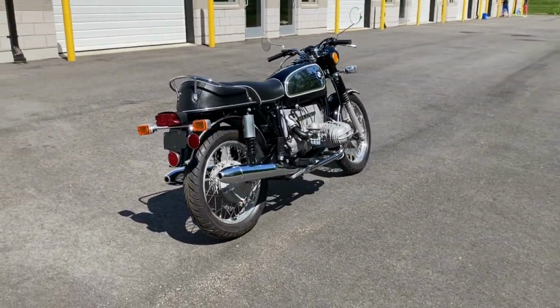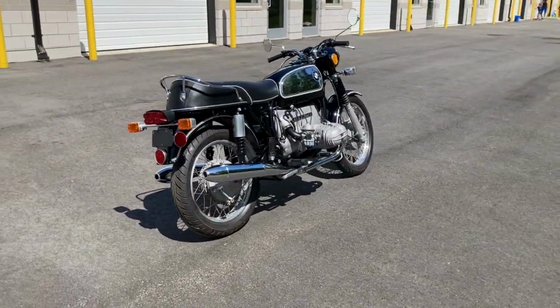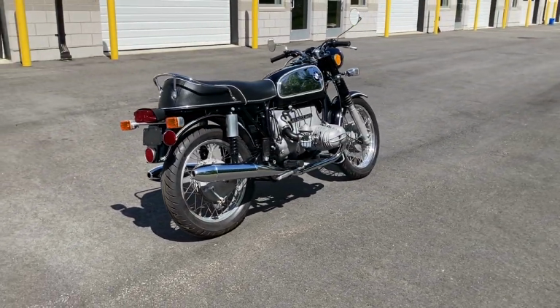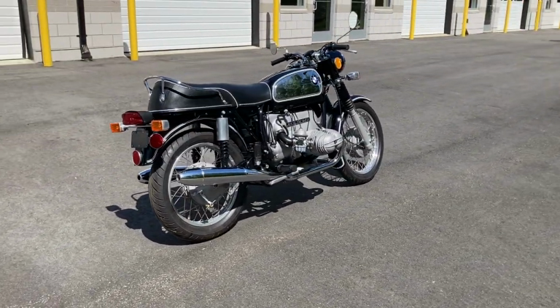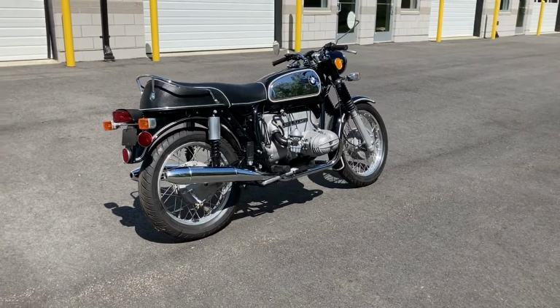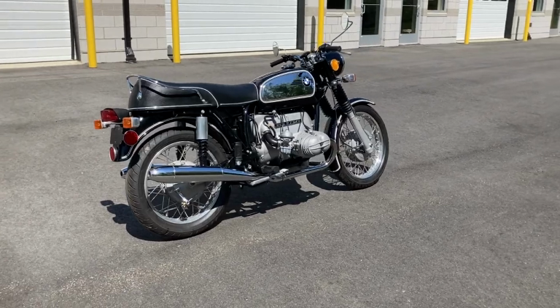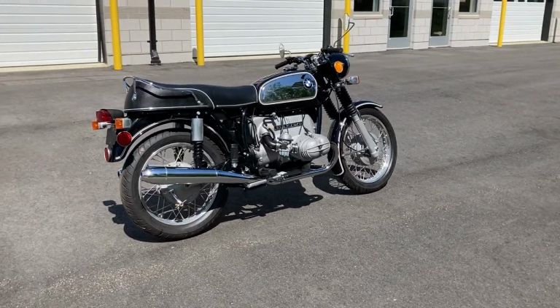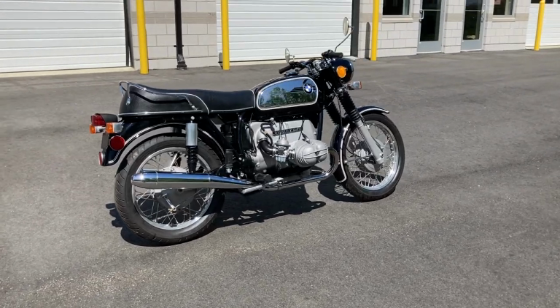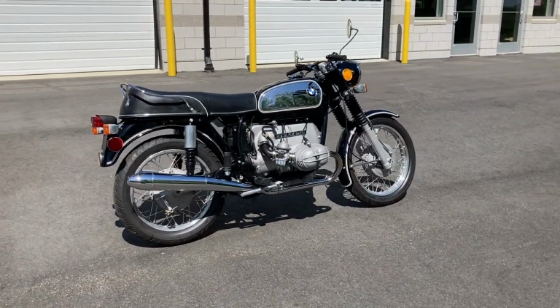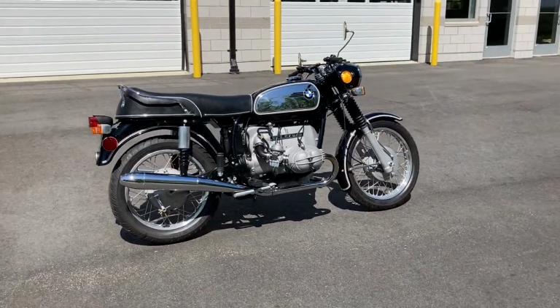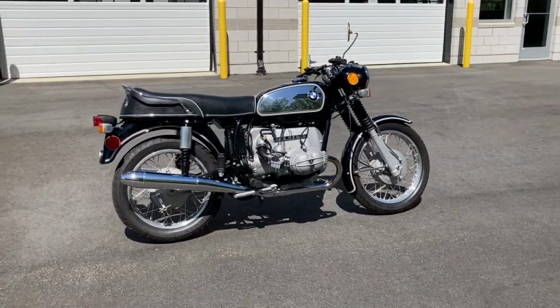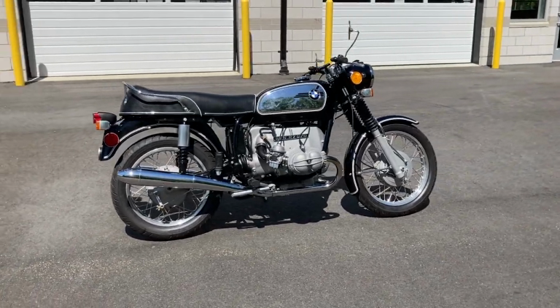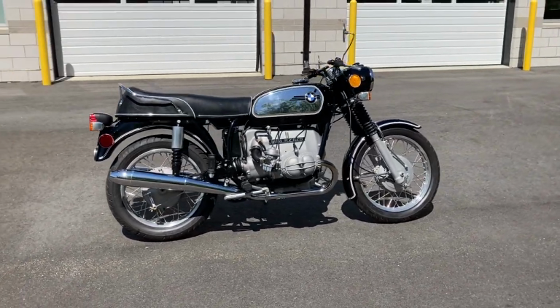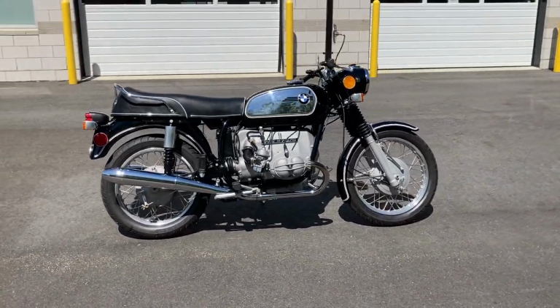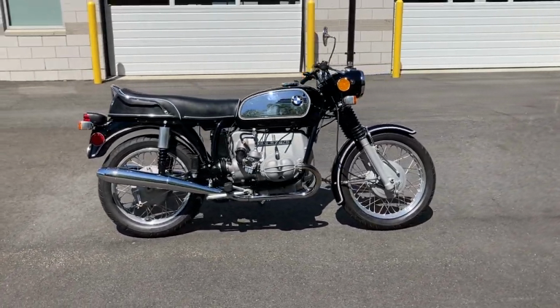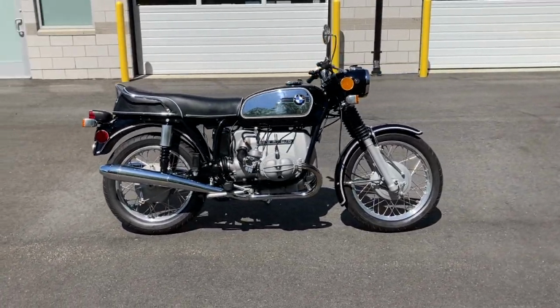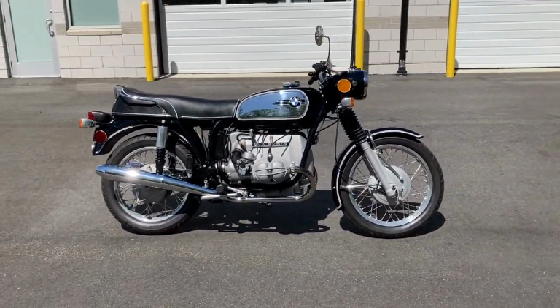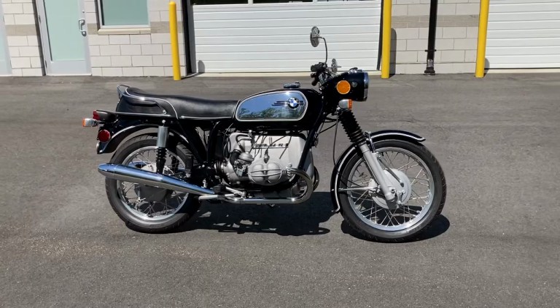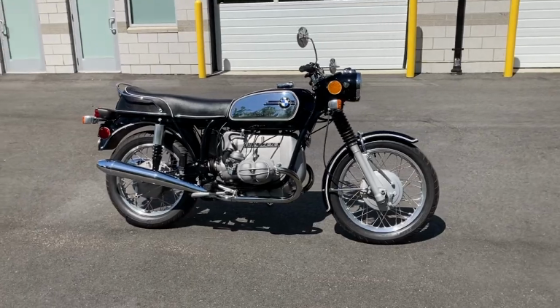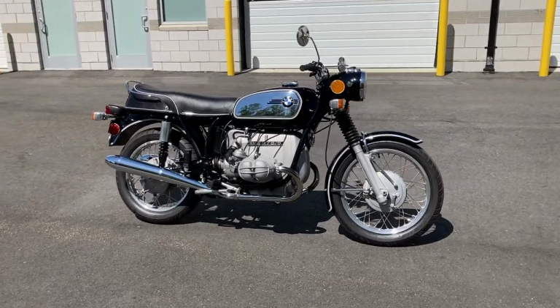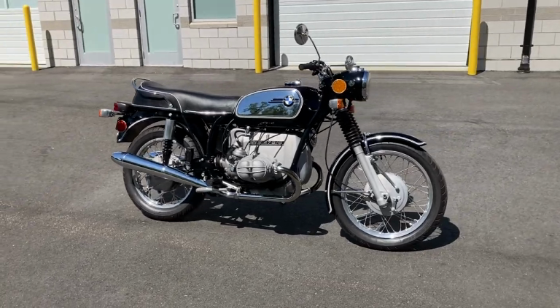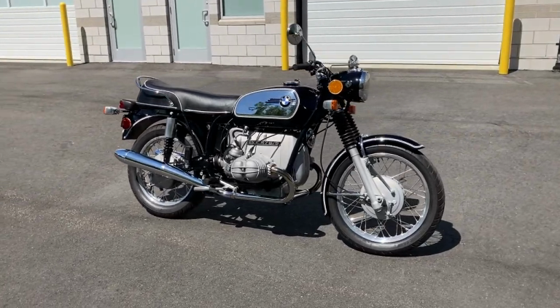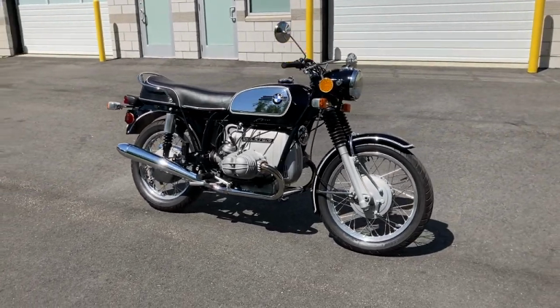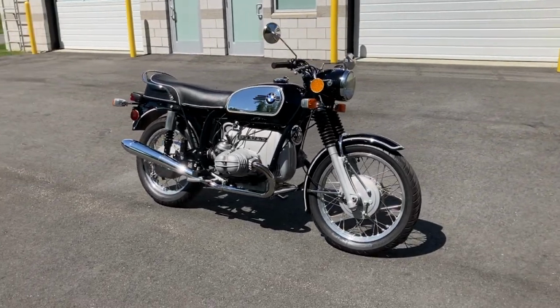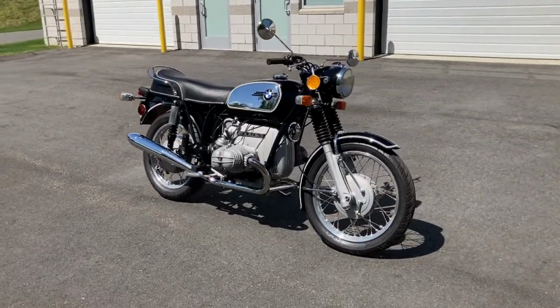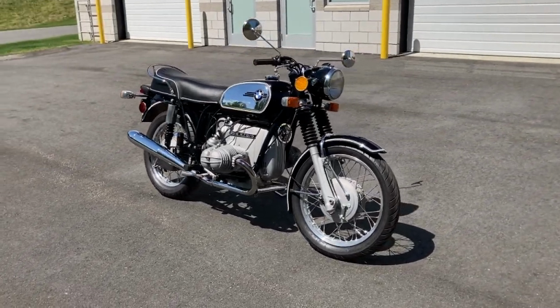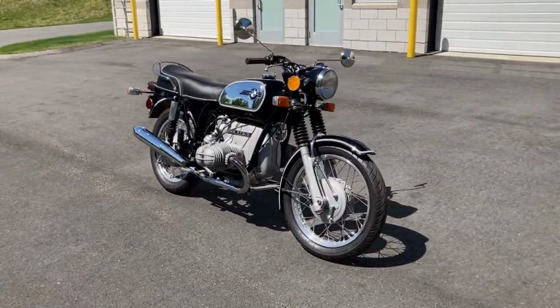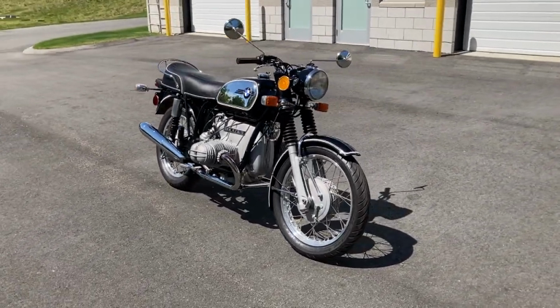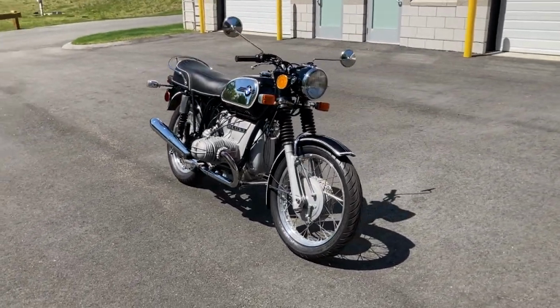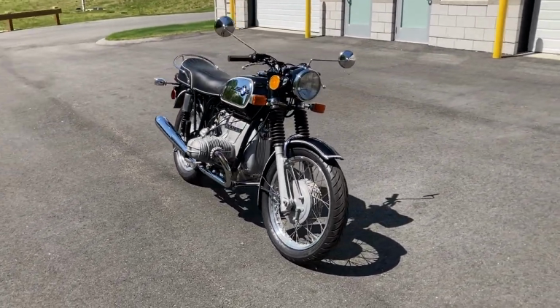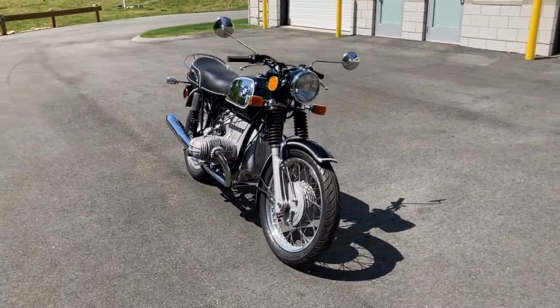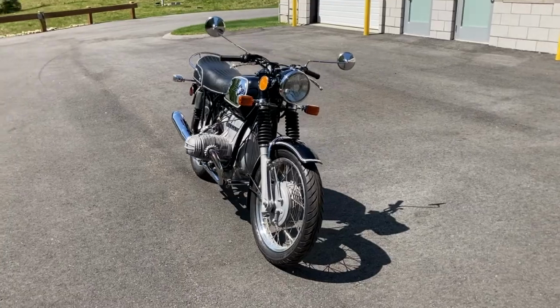The wholly redesigned motor had everything from new cylinder heads to a repositioned camshaft. Styling was suitably contemporary, making the BMW R755 a landmark machine.